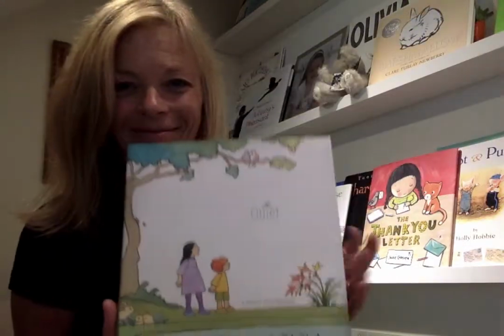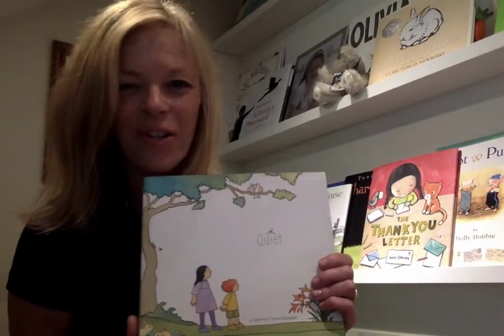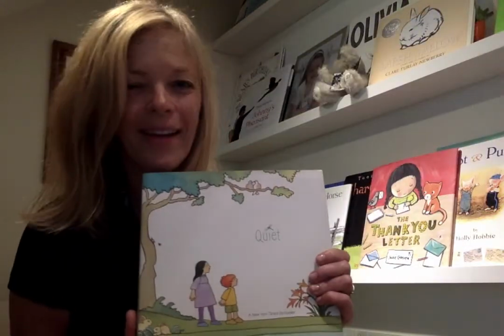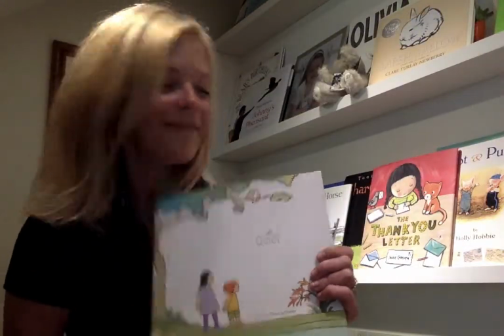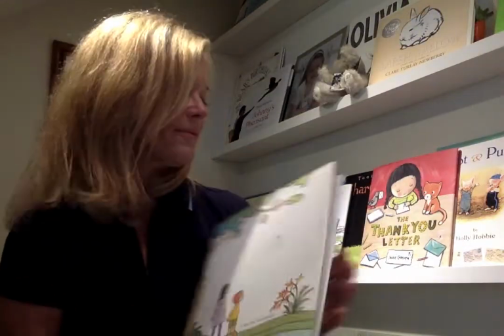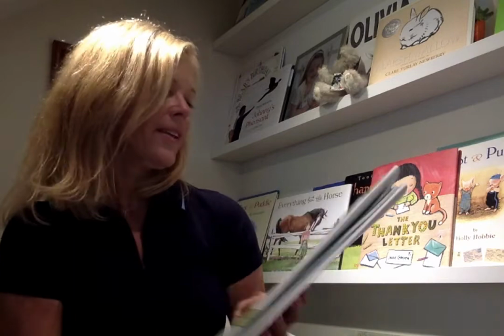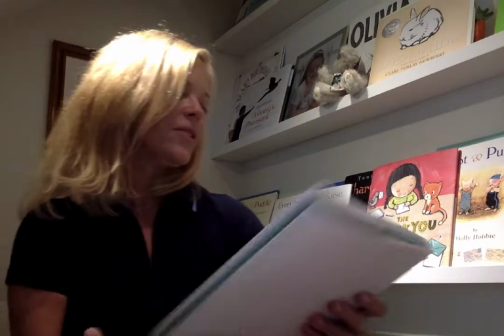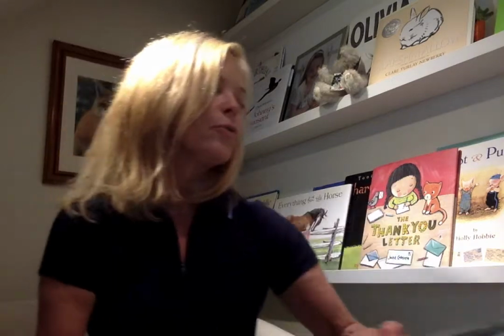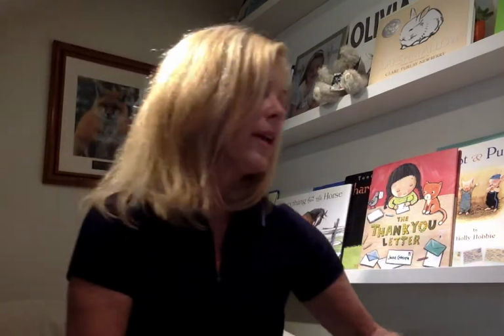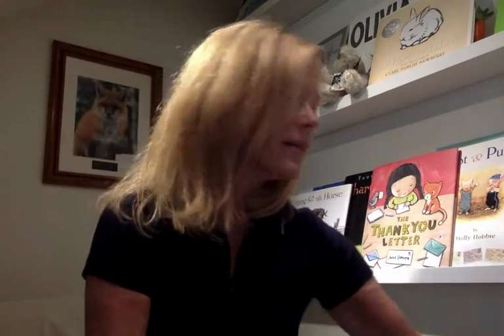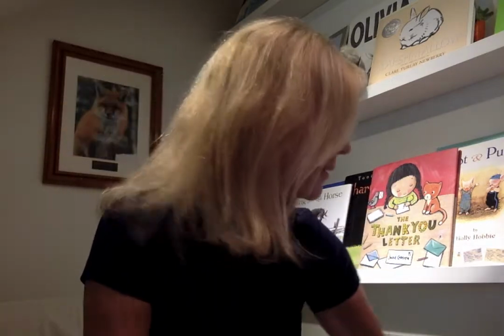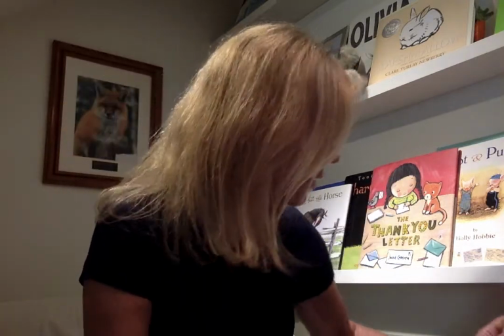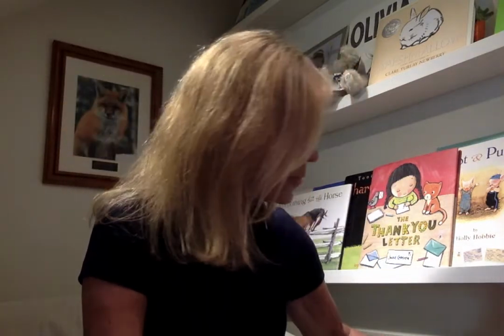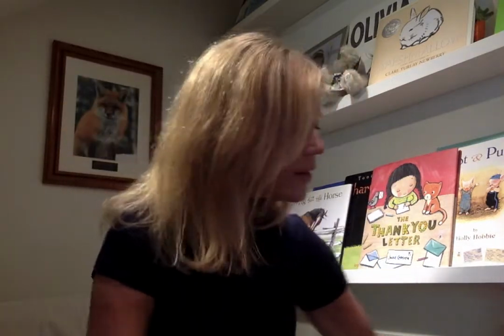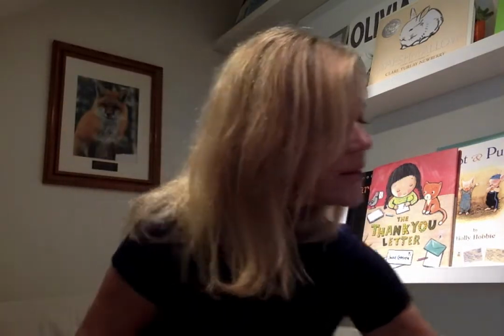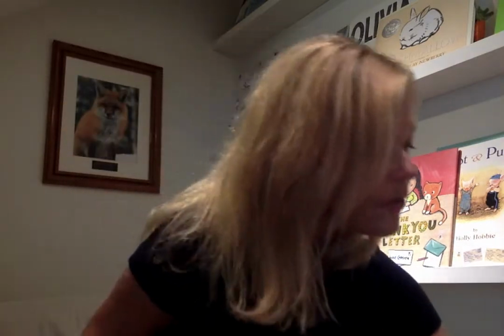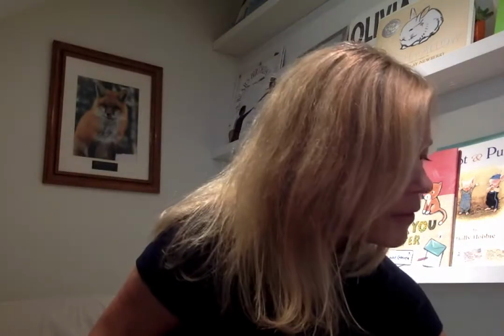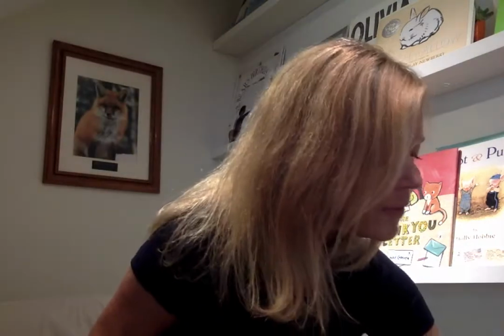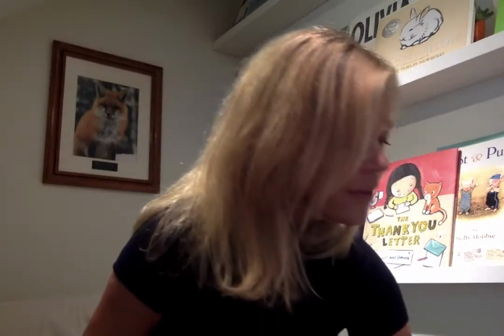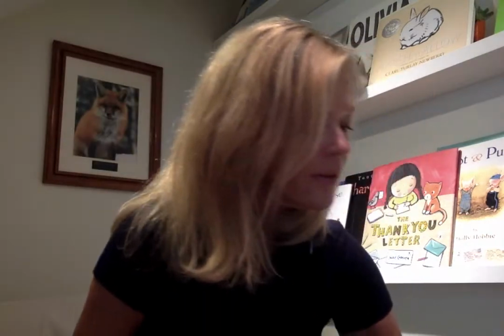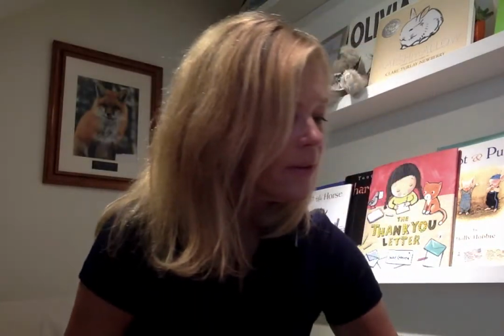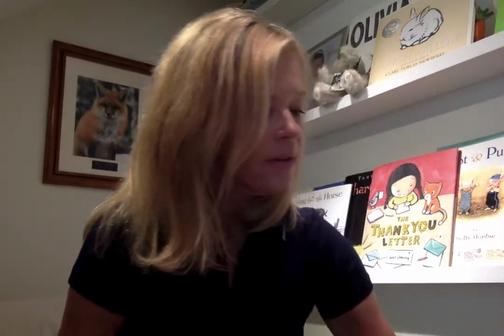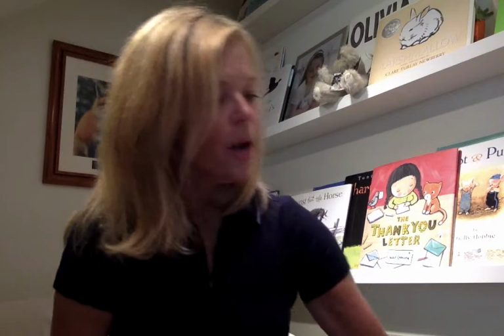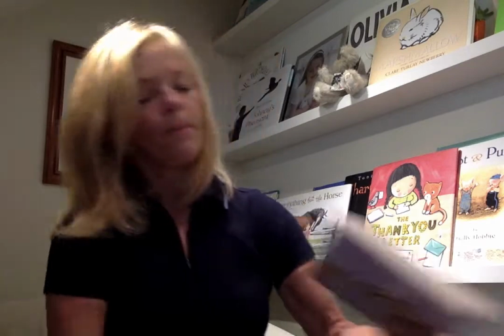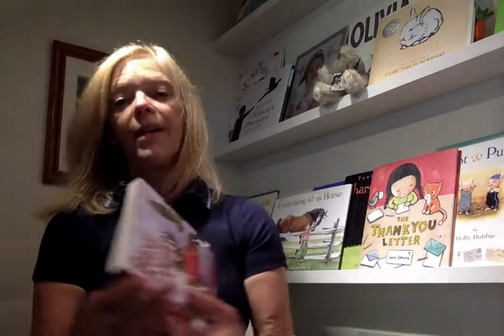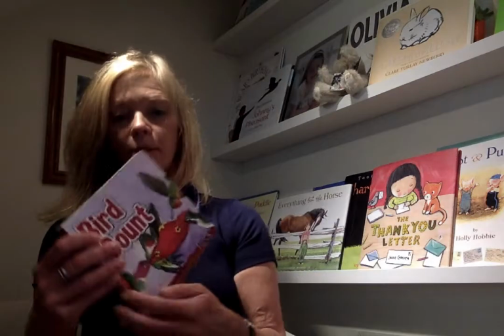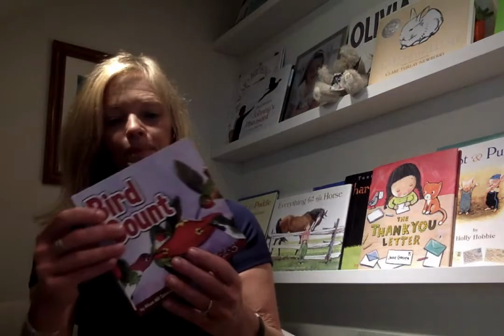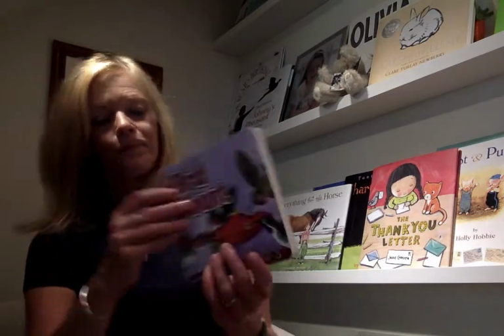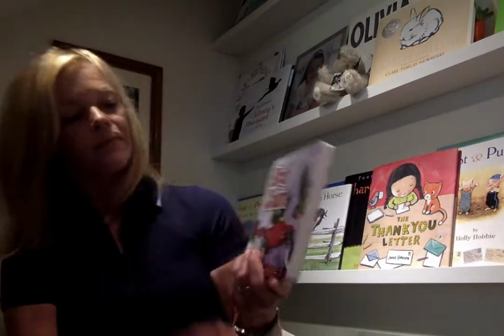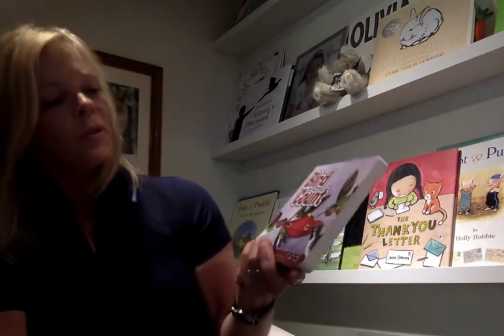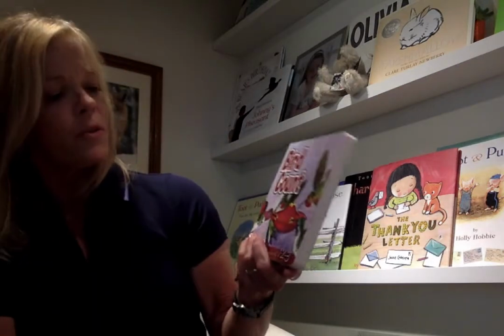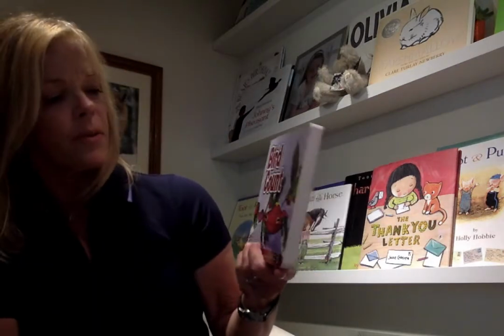Don't you like that? I think it's so pretty. I'll put that on the shelf here. Bird Count — we'll do this one.